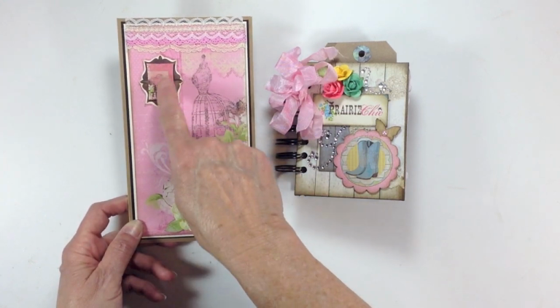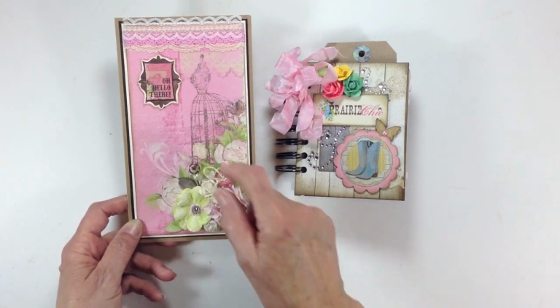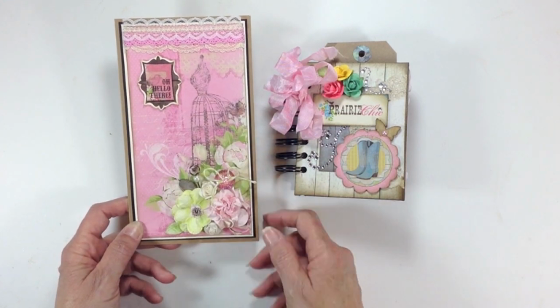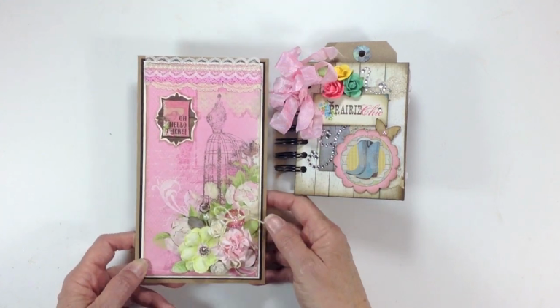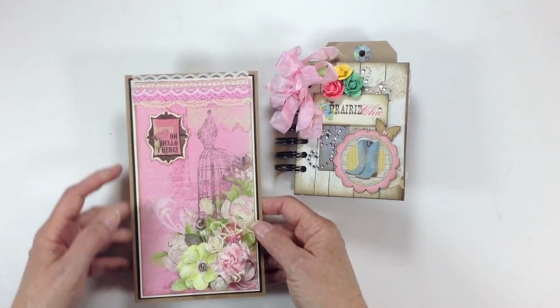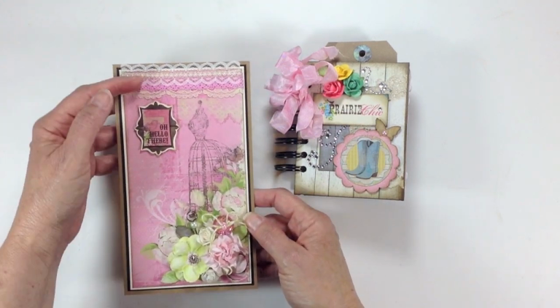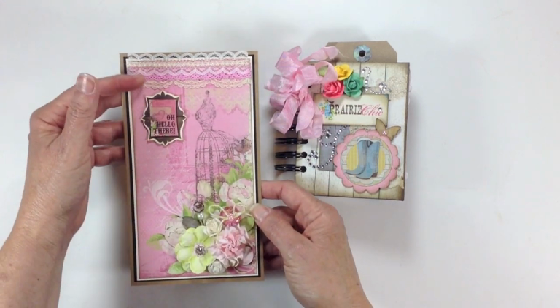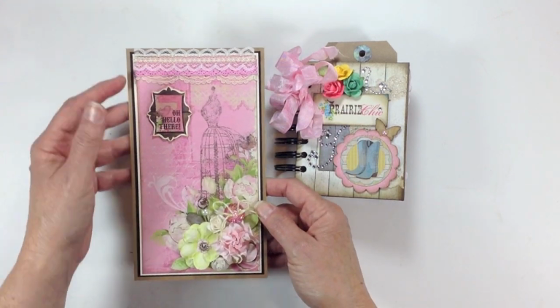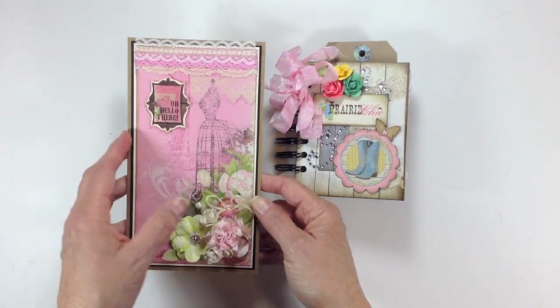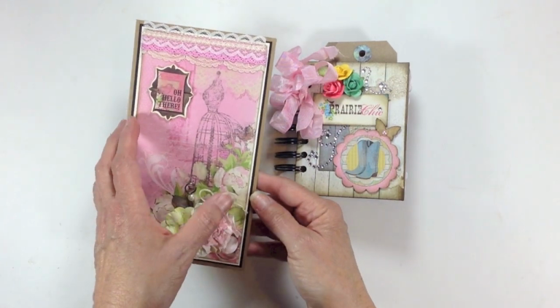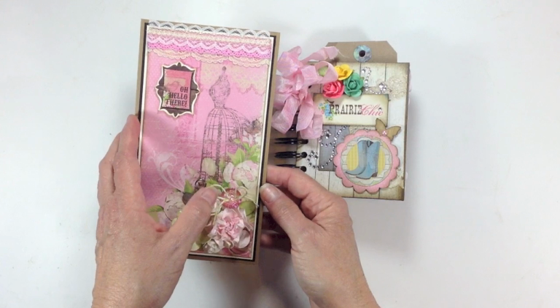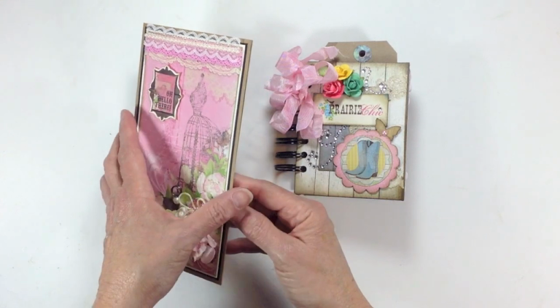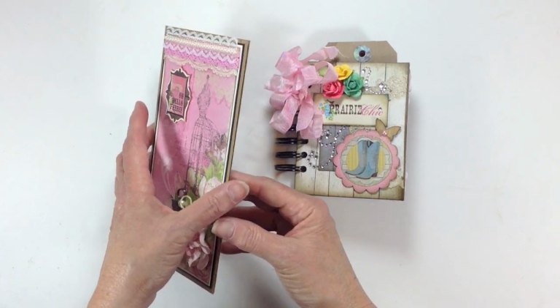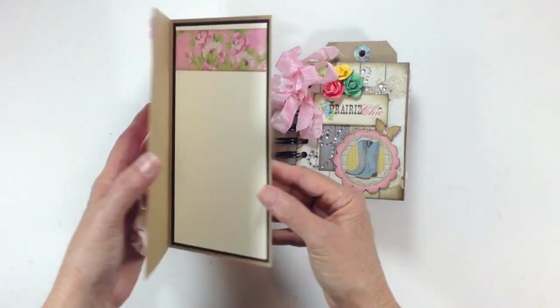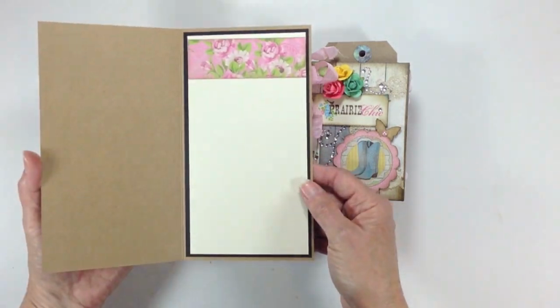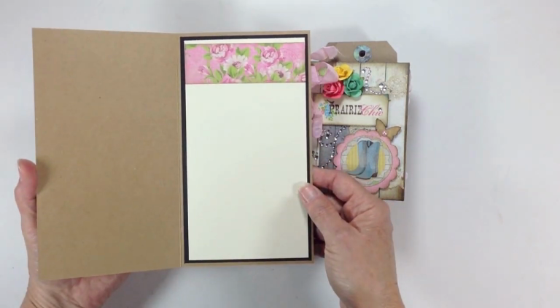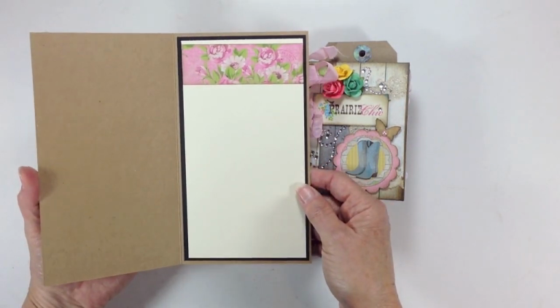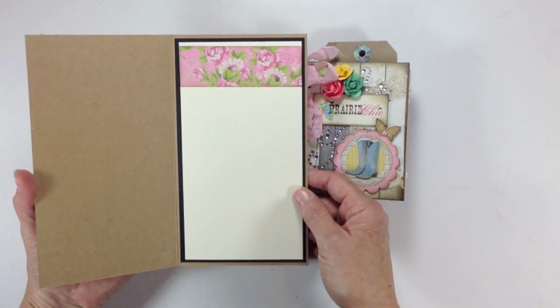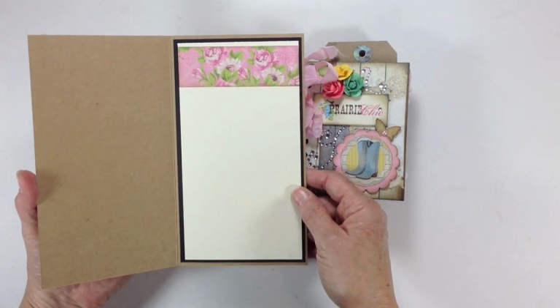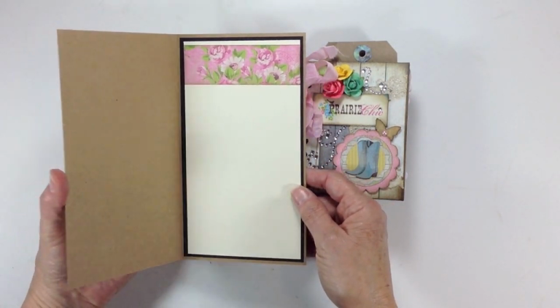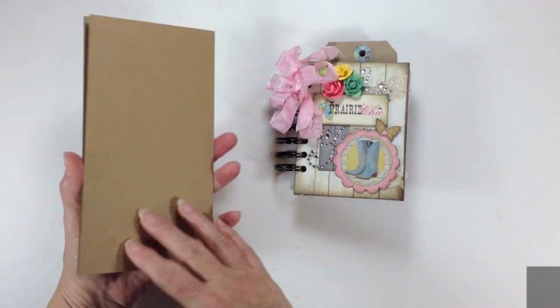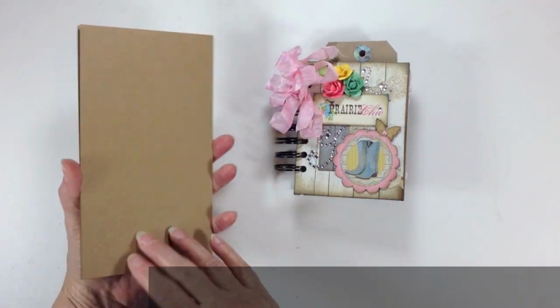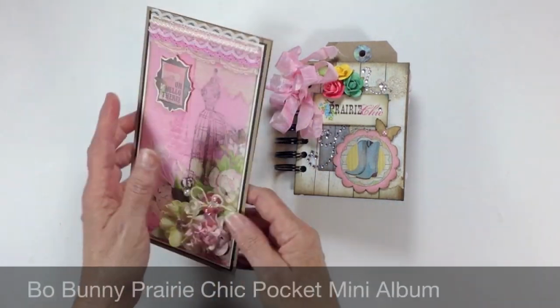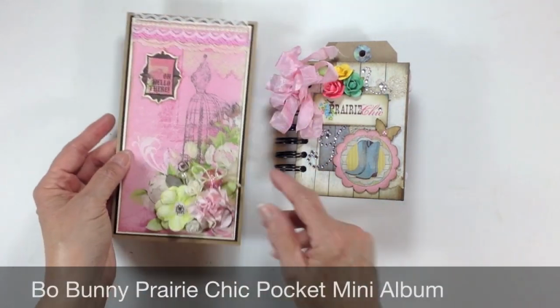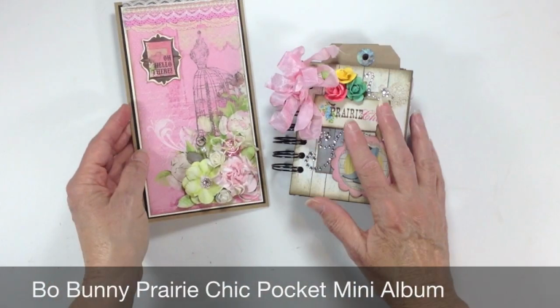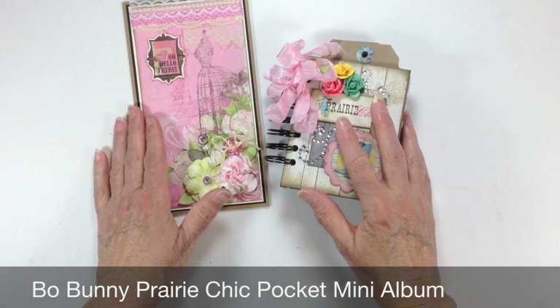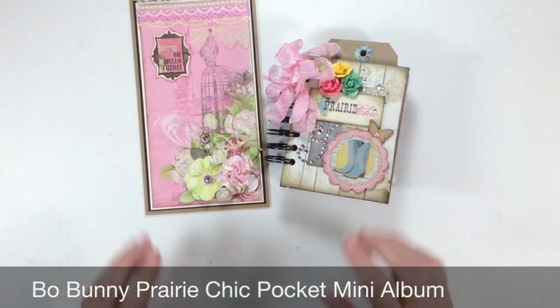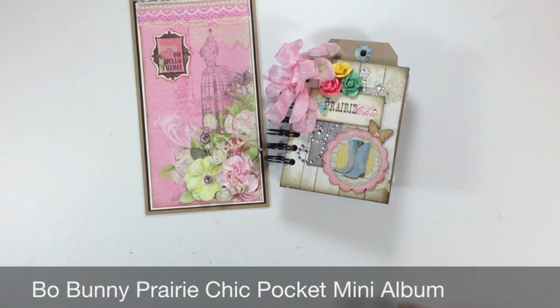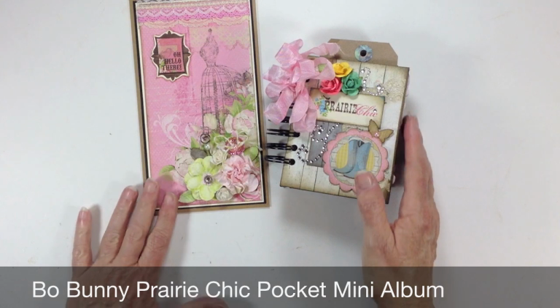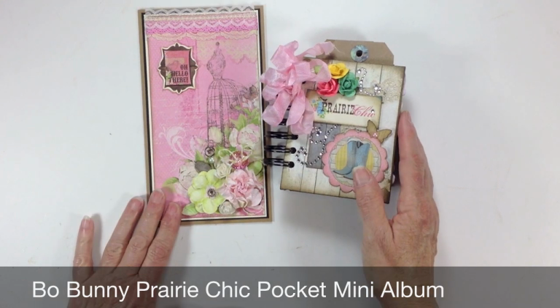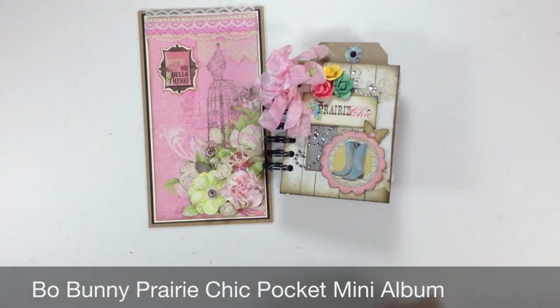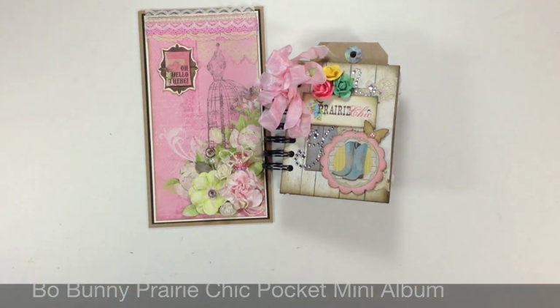This is a sticker from the sticker sheet. I added some lace to the top of the card, then you open it up and it's plain on the inside. There's the back. So there you go — that's my projects. Thanks for watching. Bye.